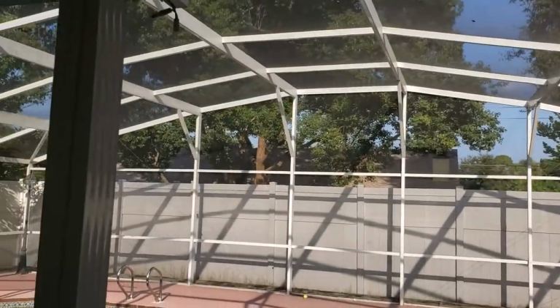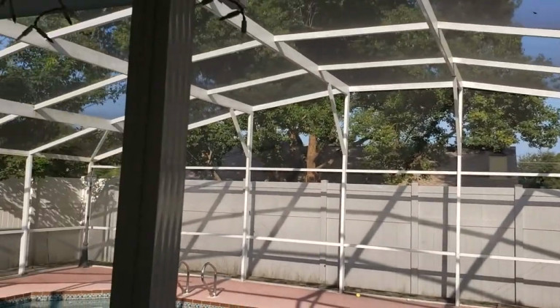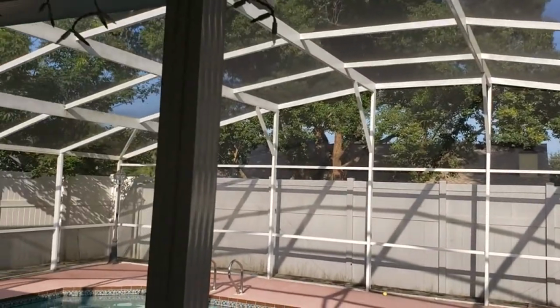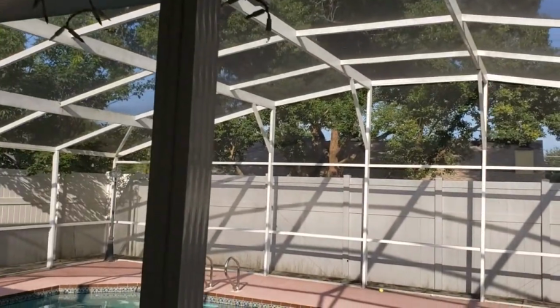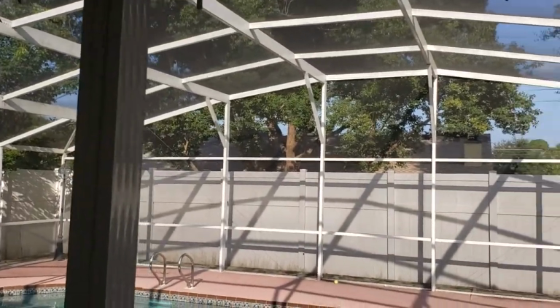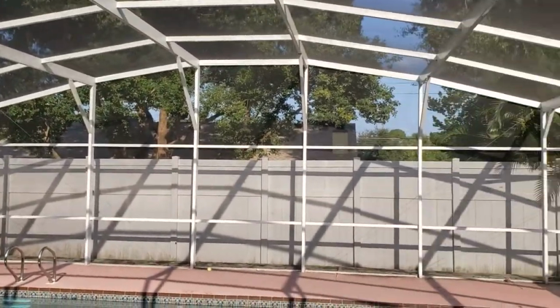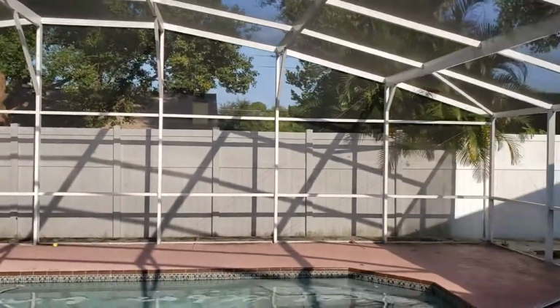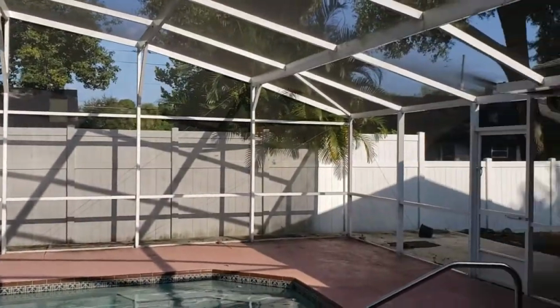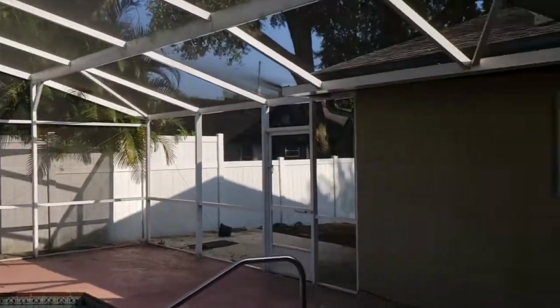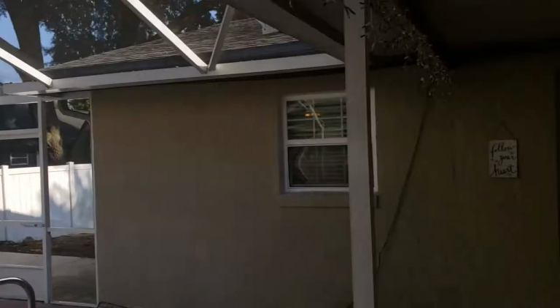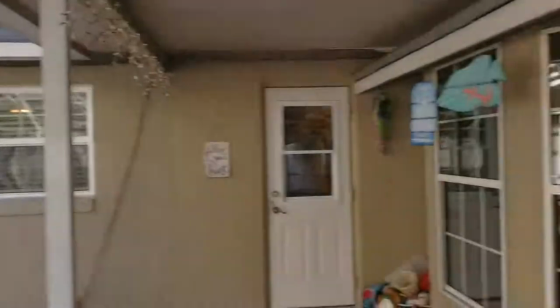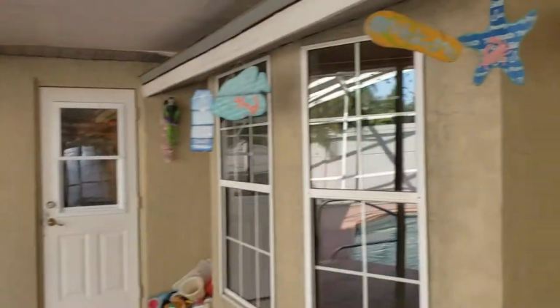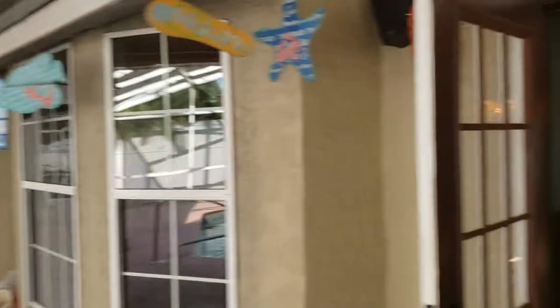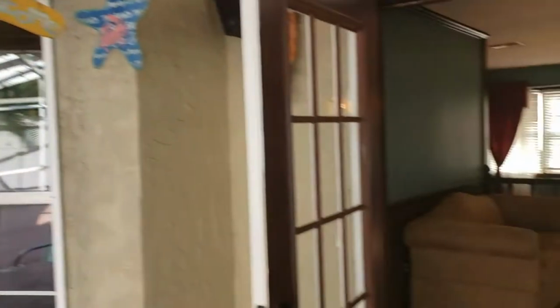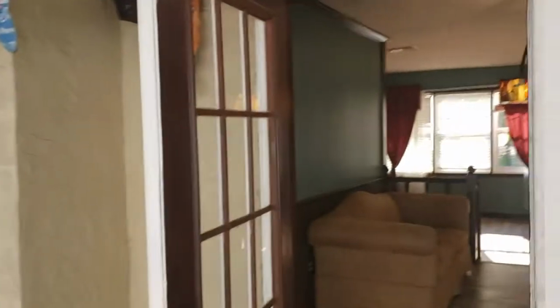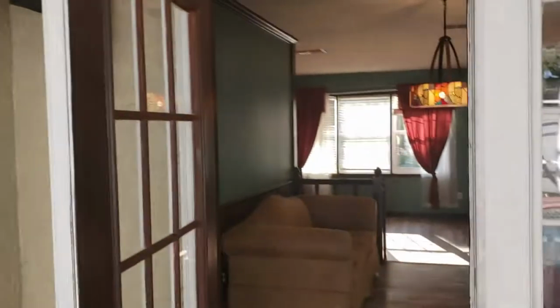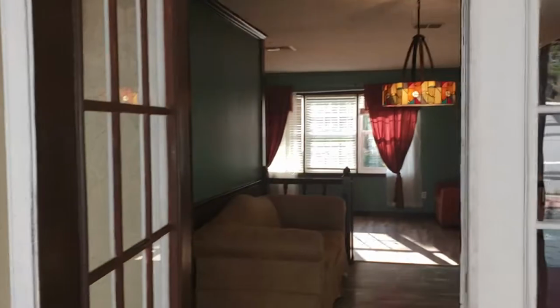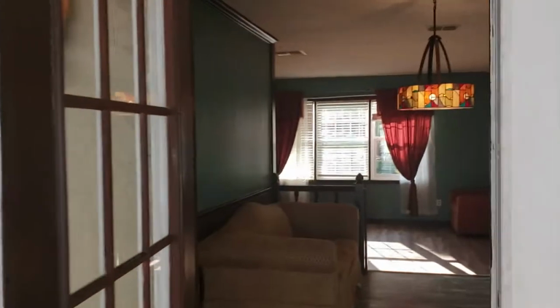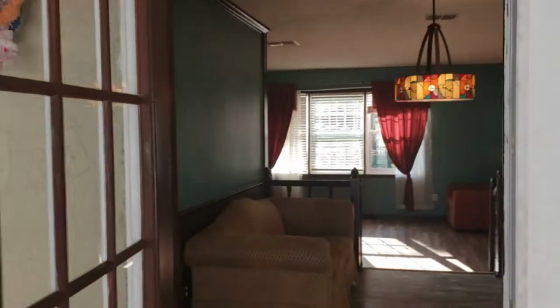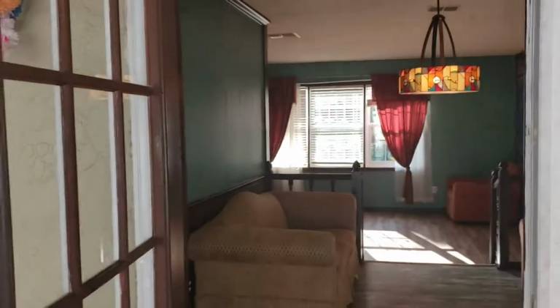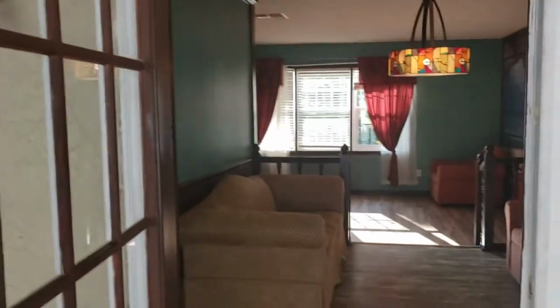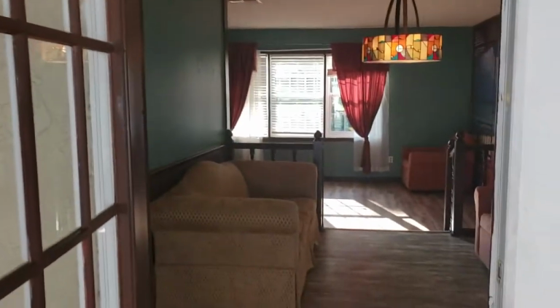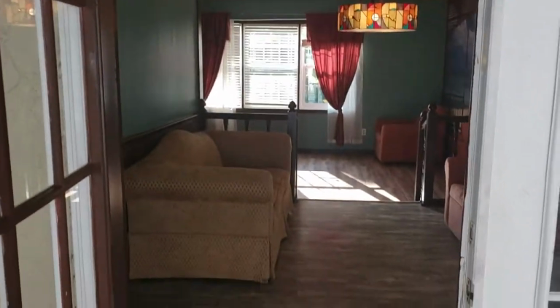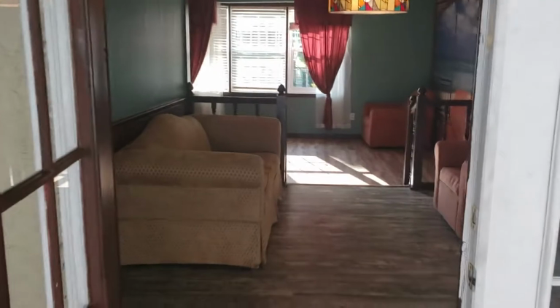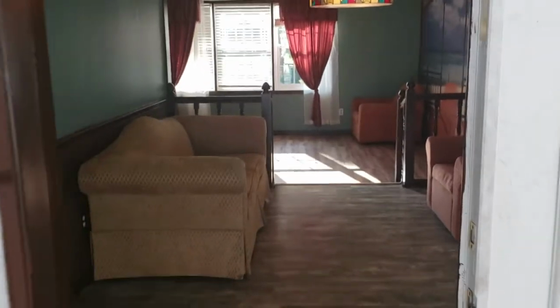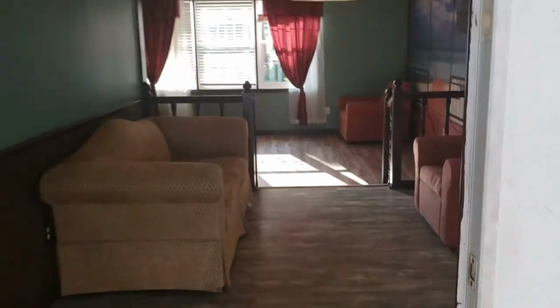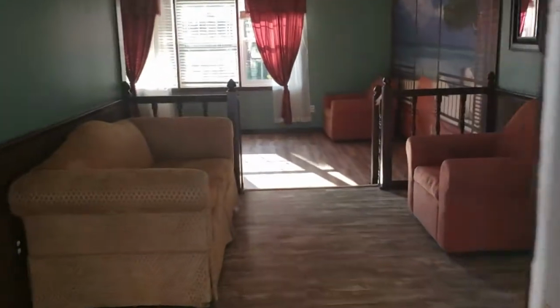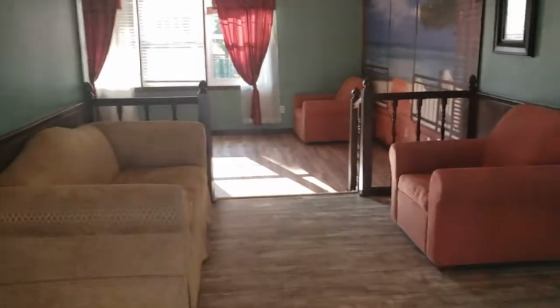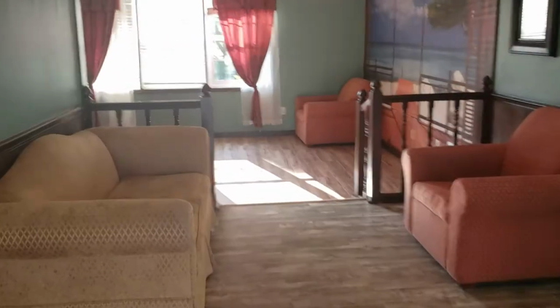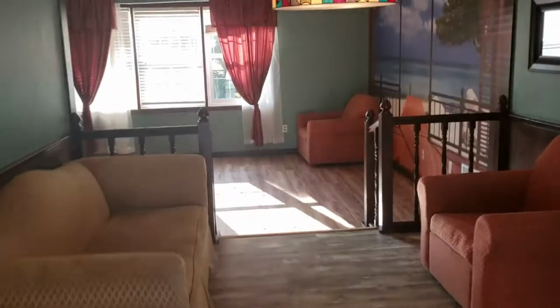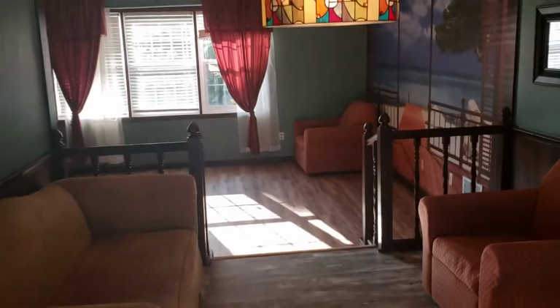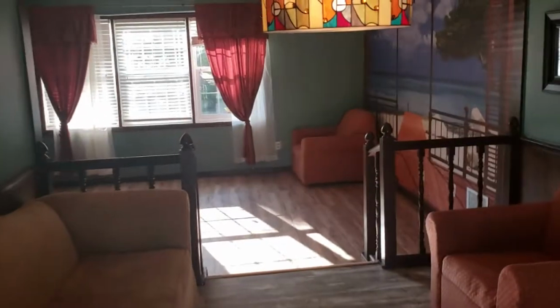If you'd like to see this property or other properties just like it, you can contact us, the Garrison Brothers at RE-MAX Town & Country, at 407-687-9449 or 407-339-3200. Thanks.